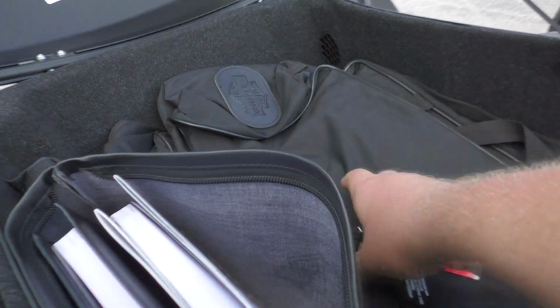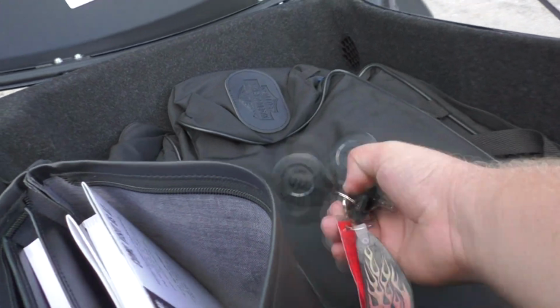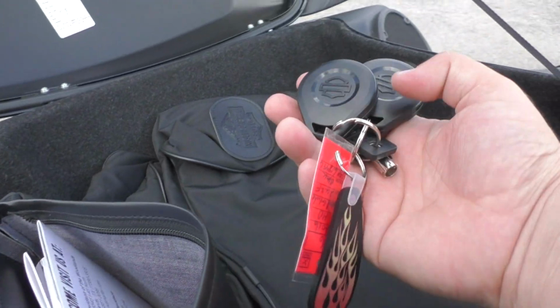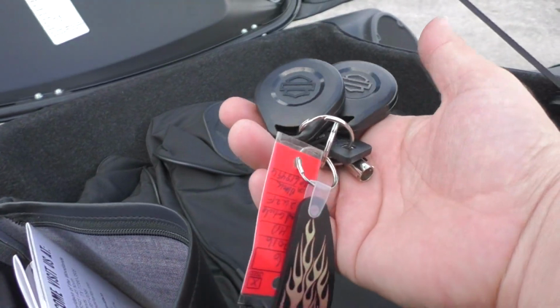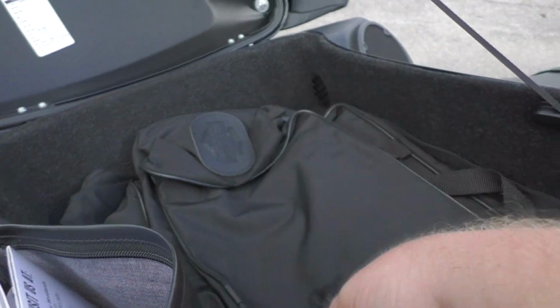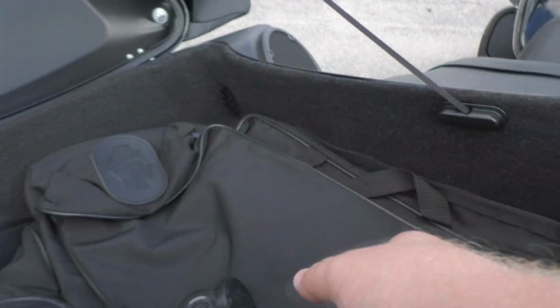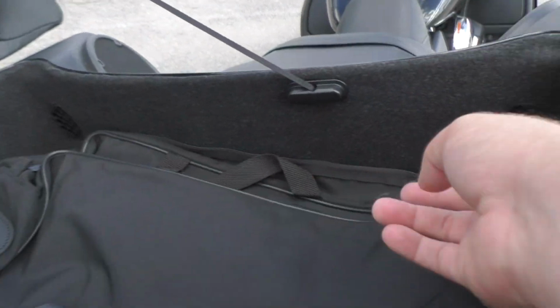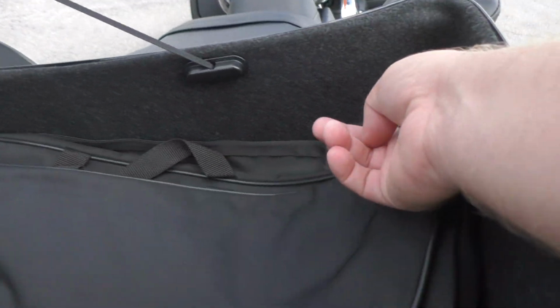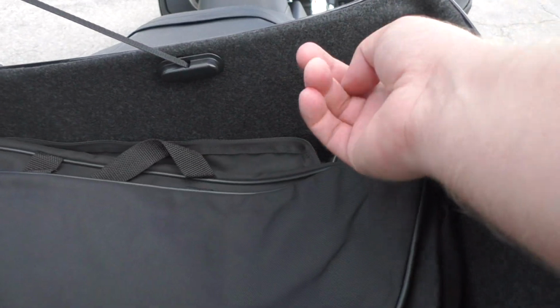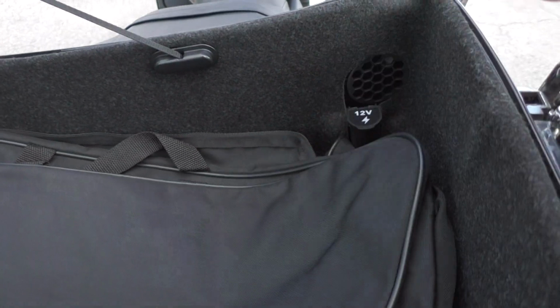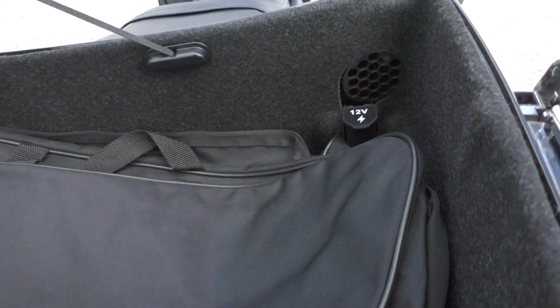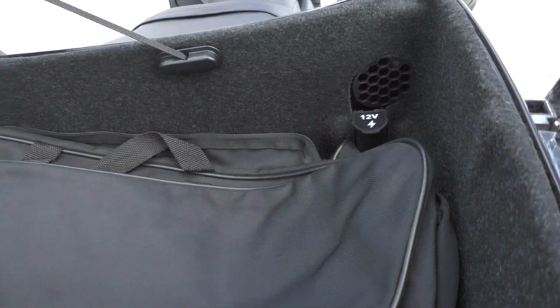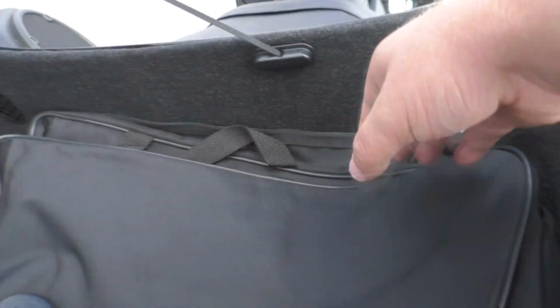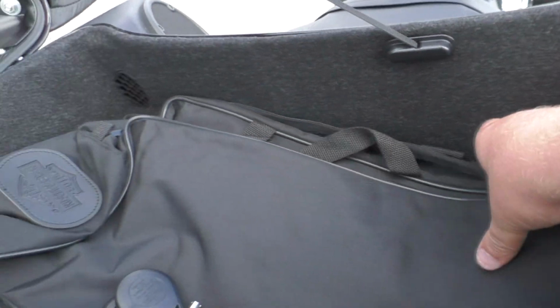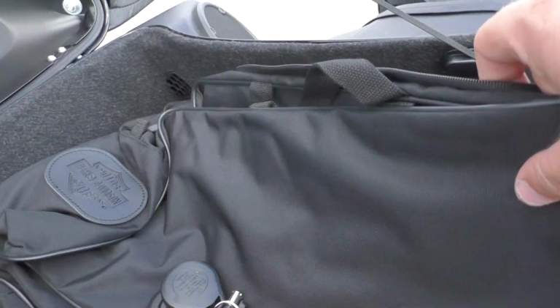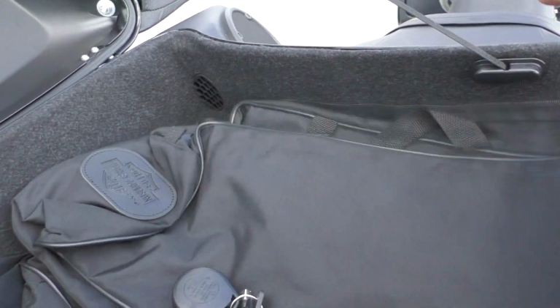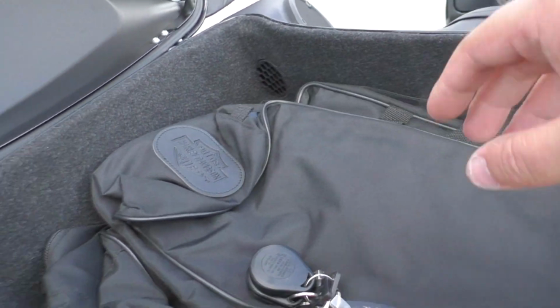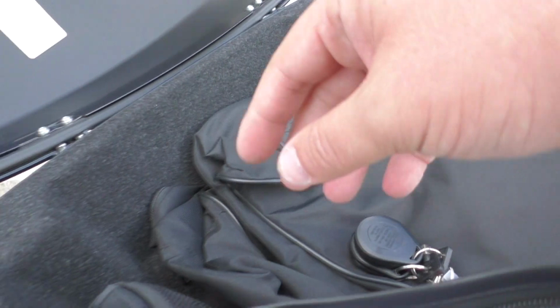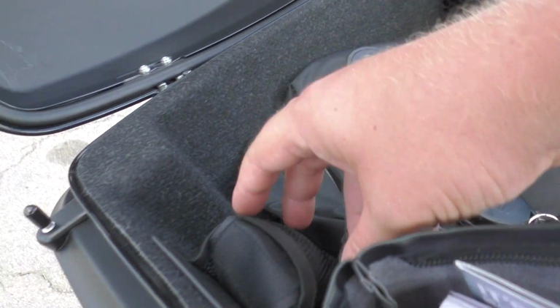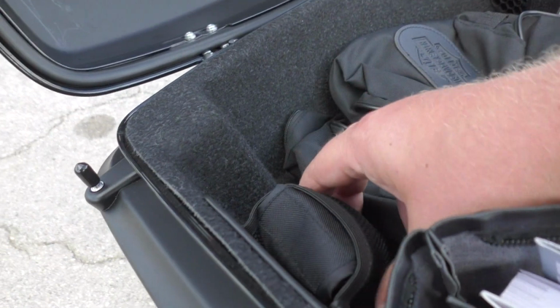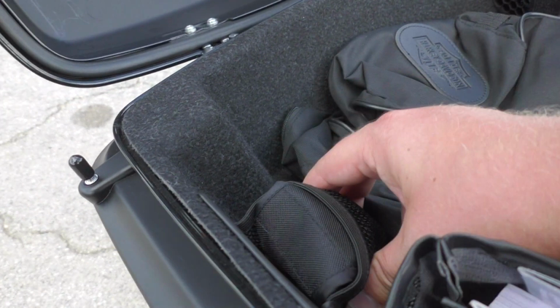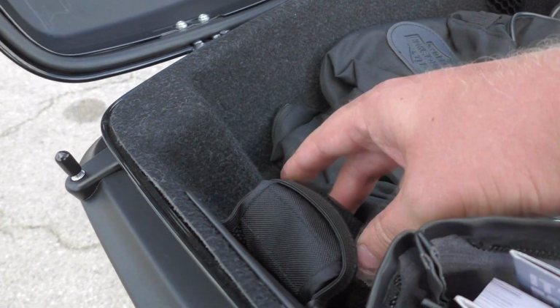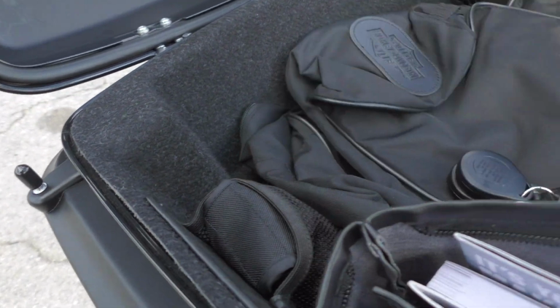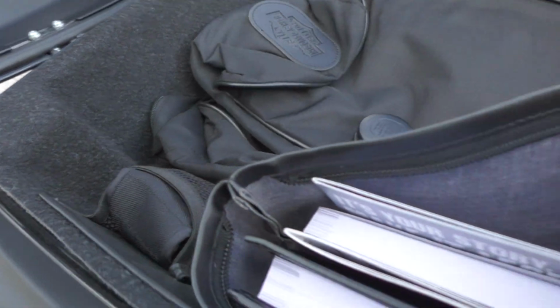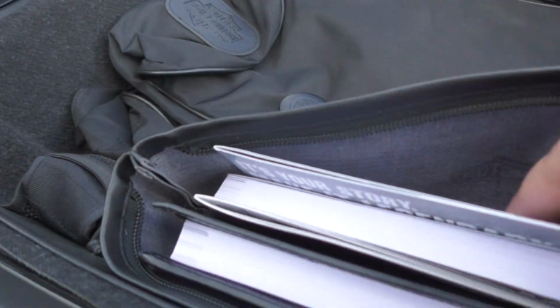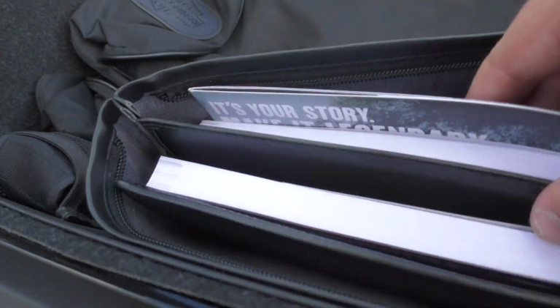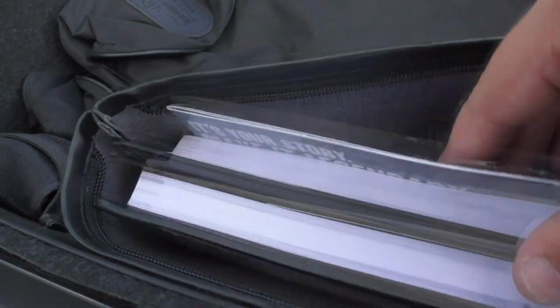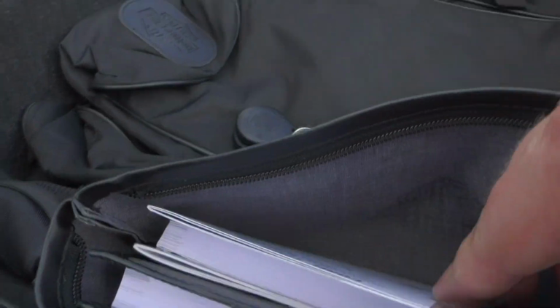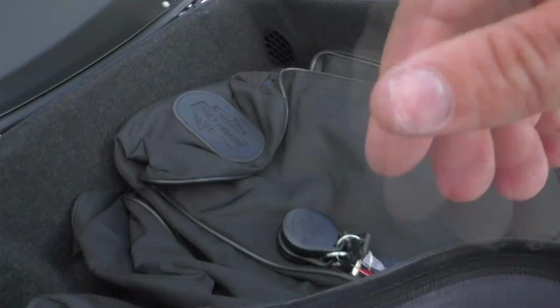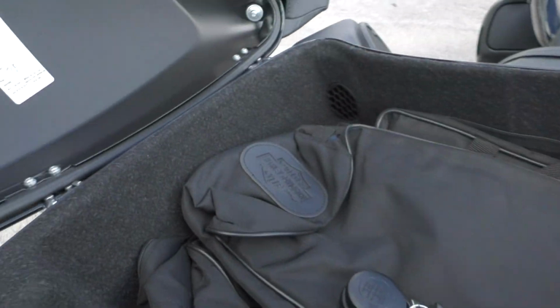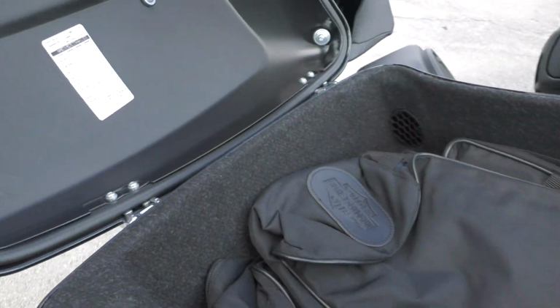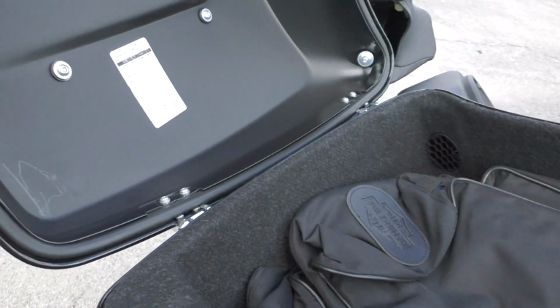This bike's got factory security. You got a 12 volt hookup, both saddle bag liners, the Harley tool kit, and all the manuals right here. So you got all the goodies.